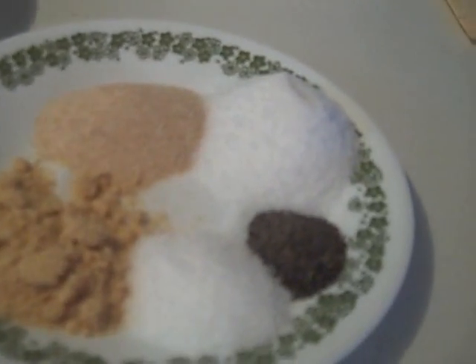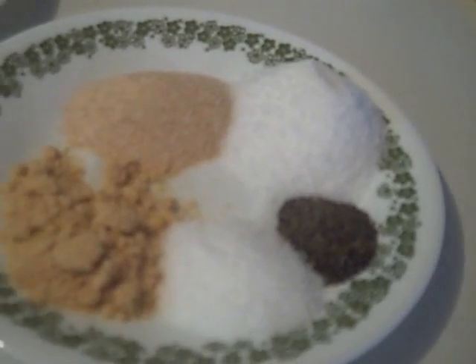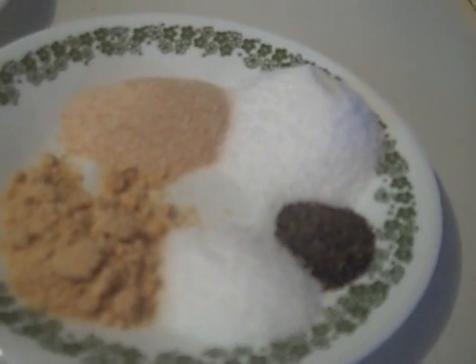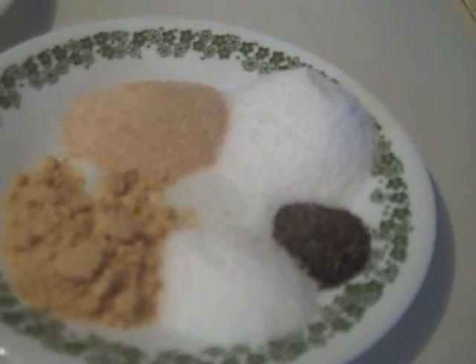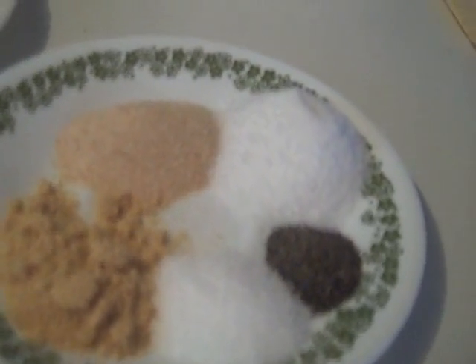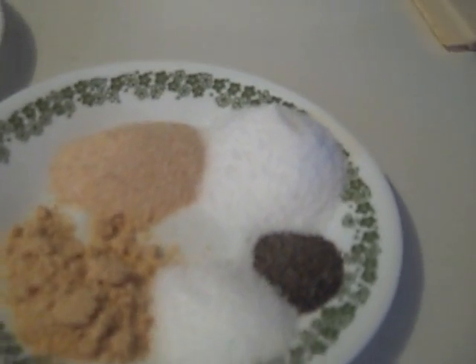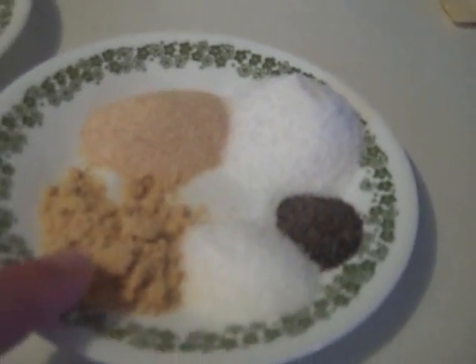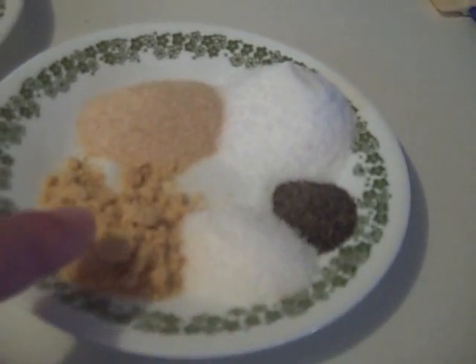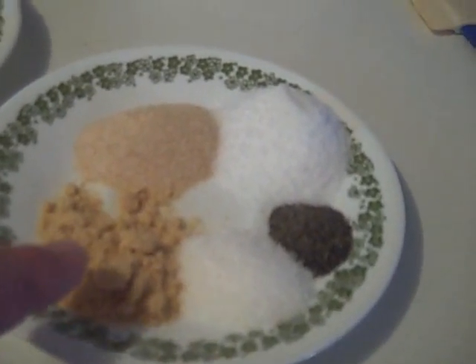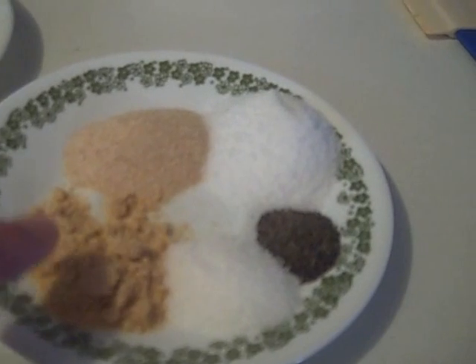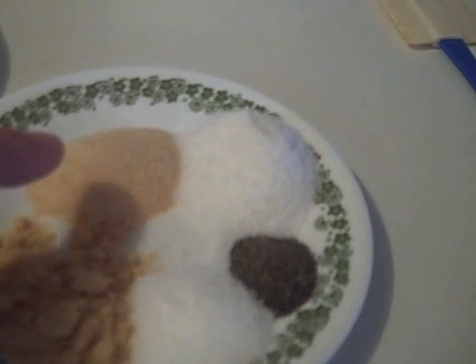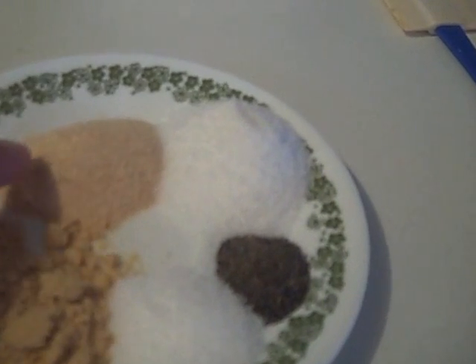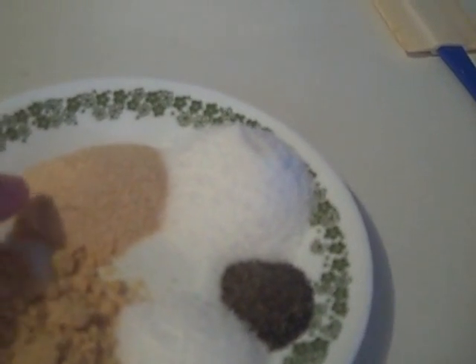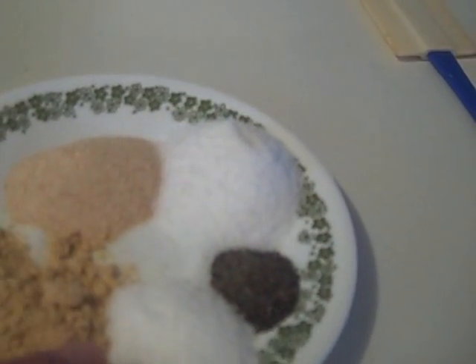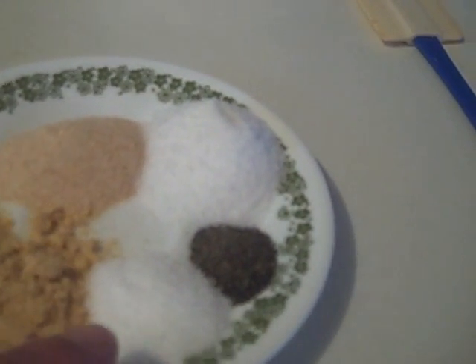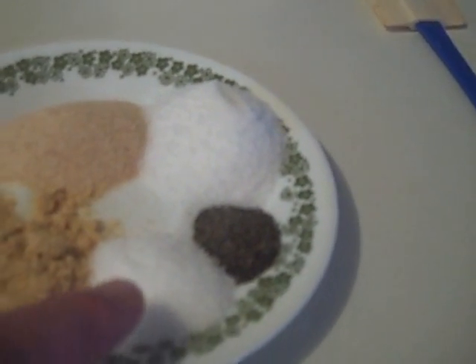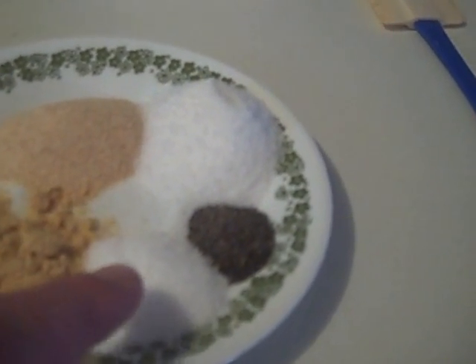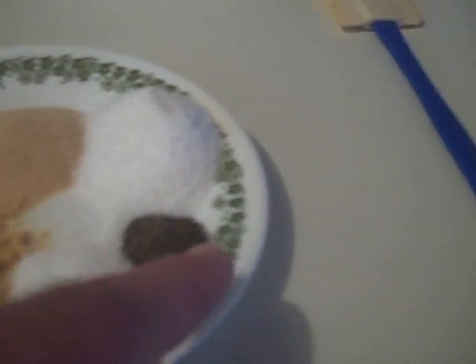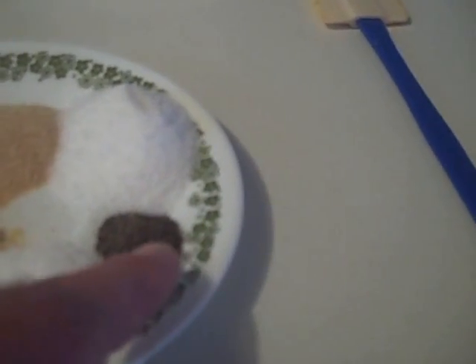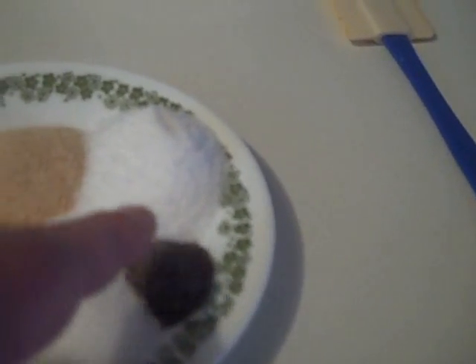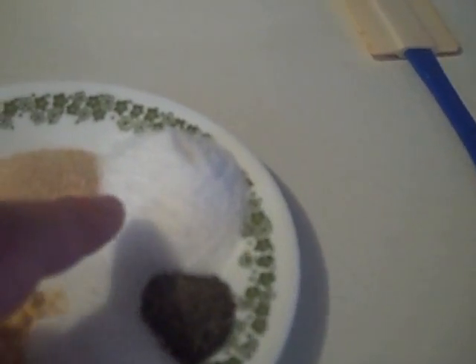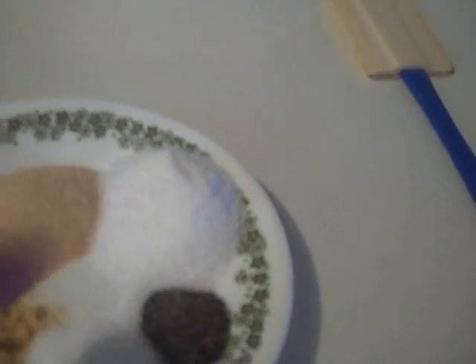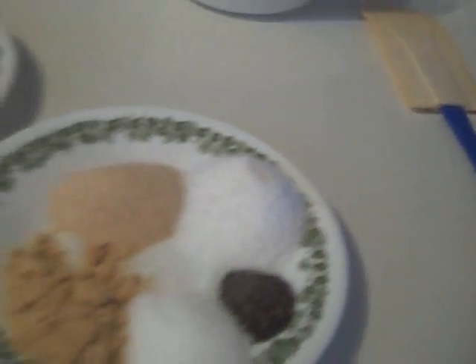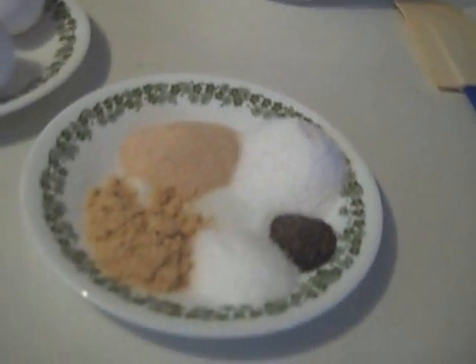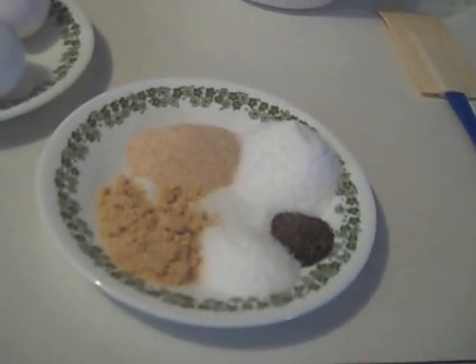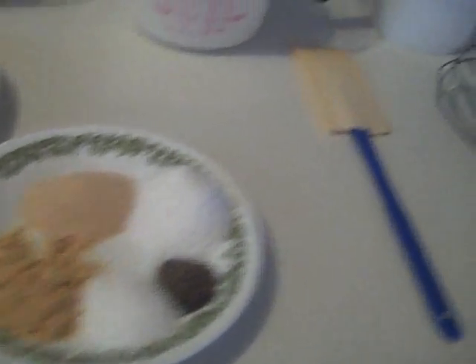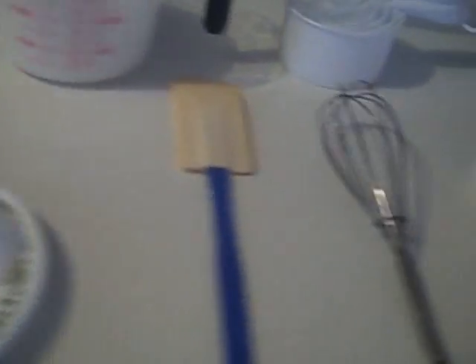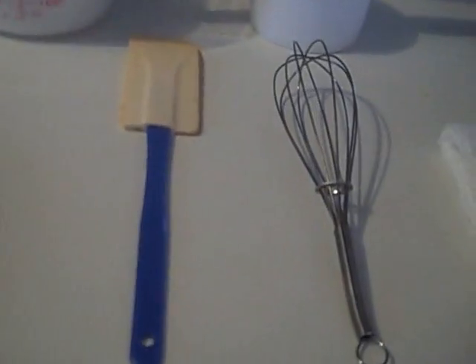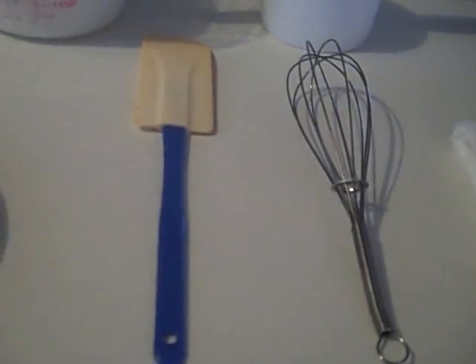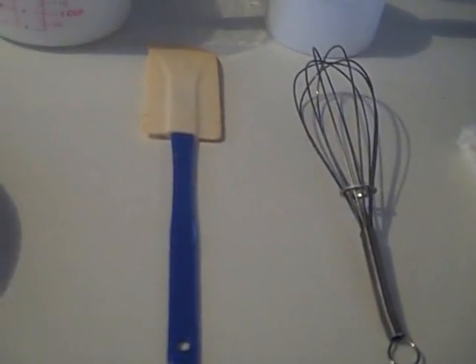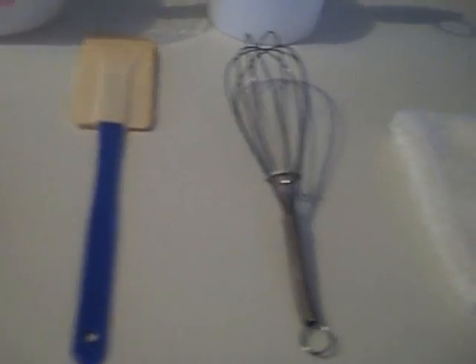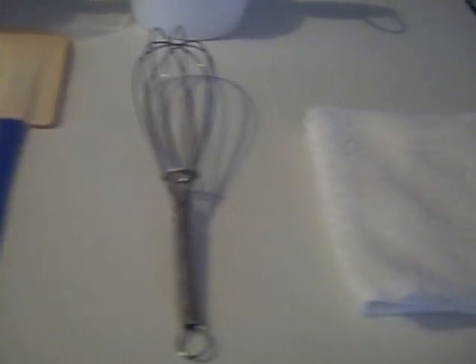Now here's the spices. Make sure you get all this together because you'll forget something. We've got two tablespoons of onion powder, garlic powder, kosher salt, and sugar — I'm using Splenda. And then half a tablespoon of ground pepper.